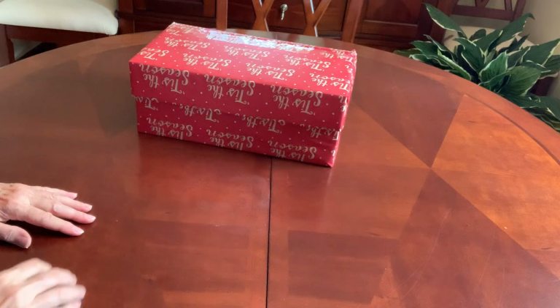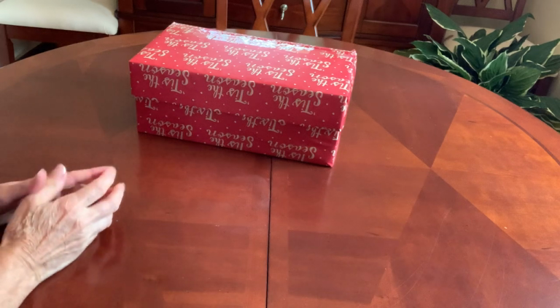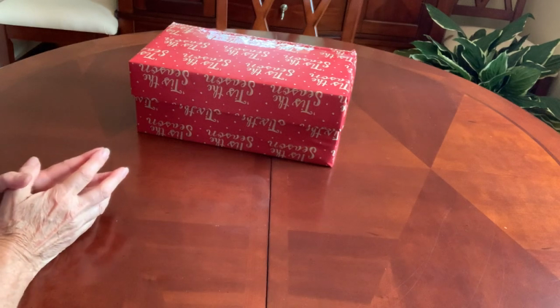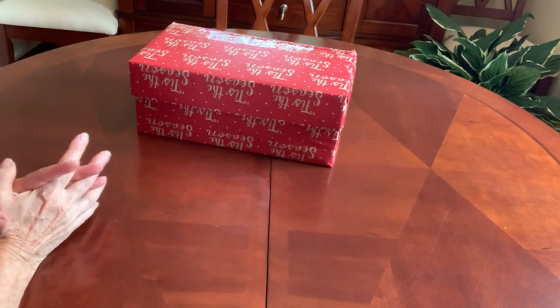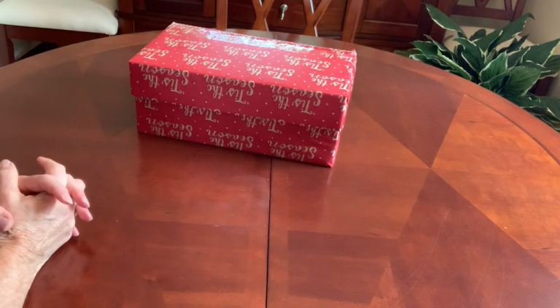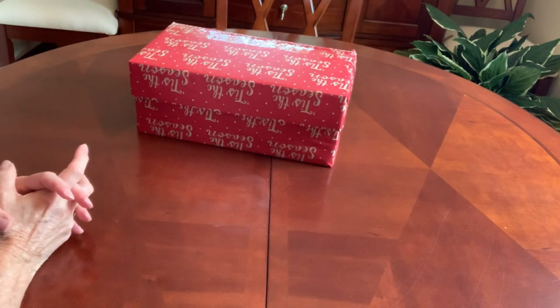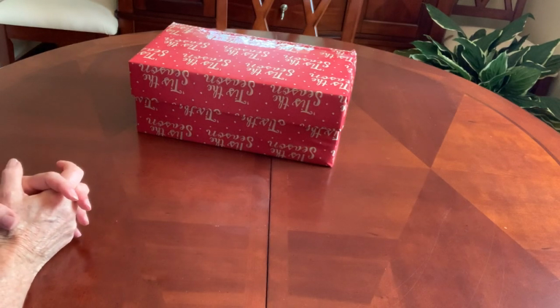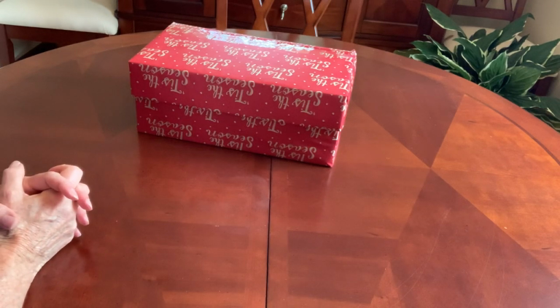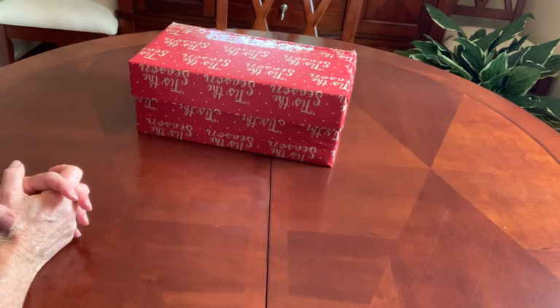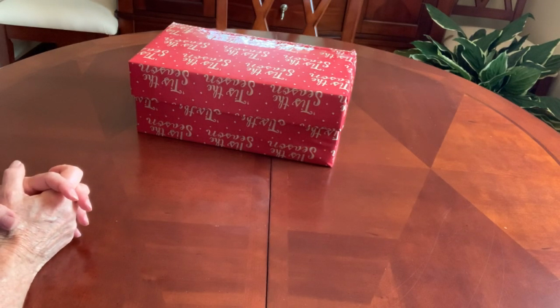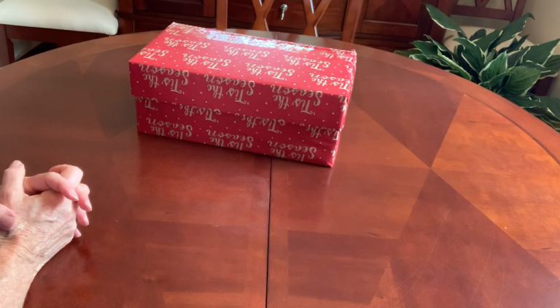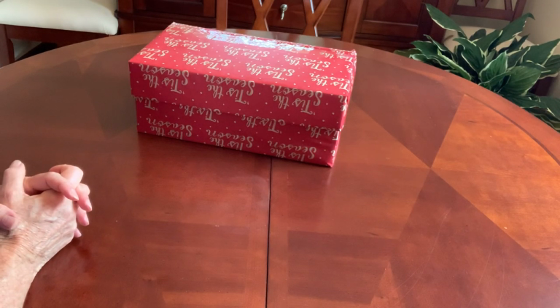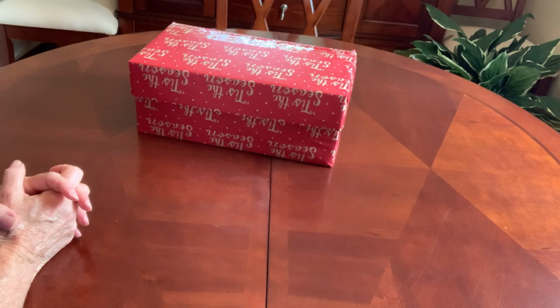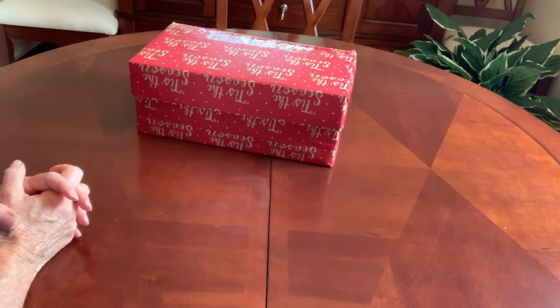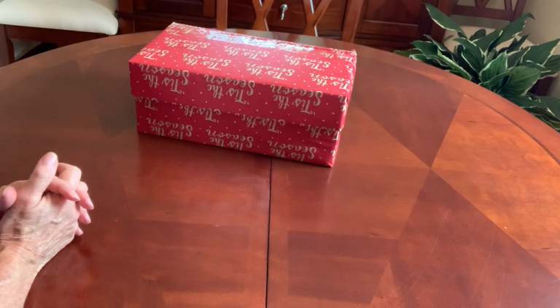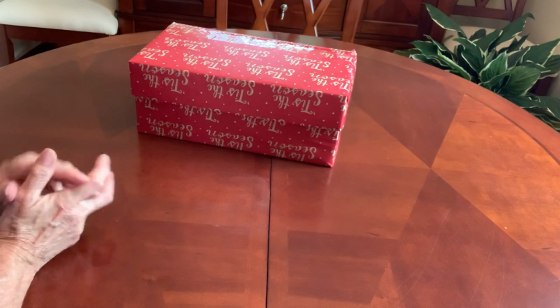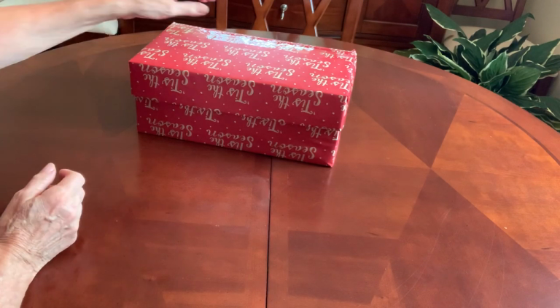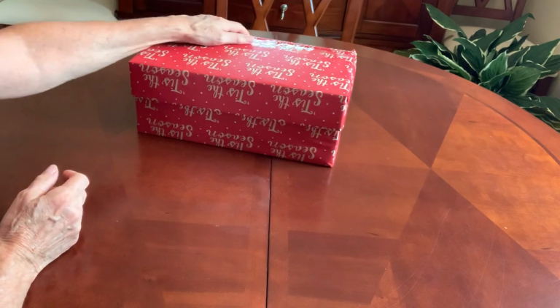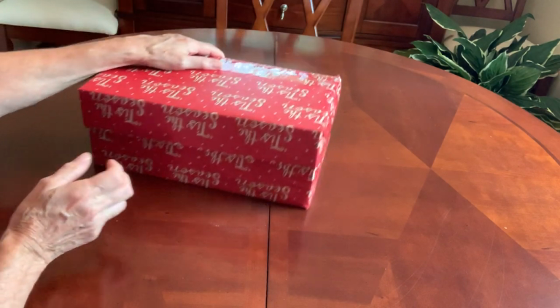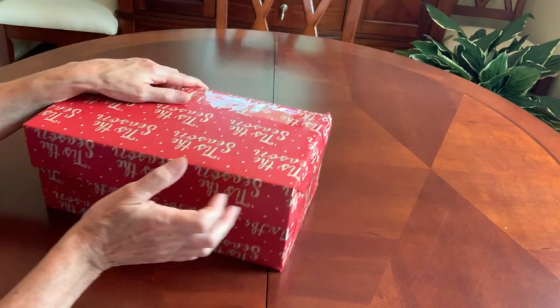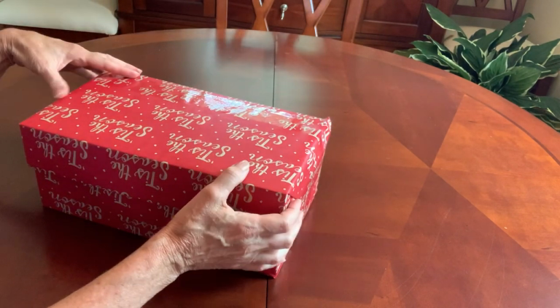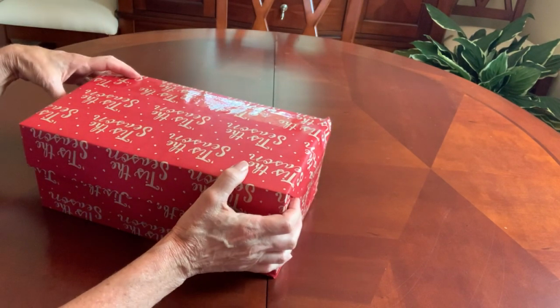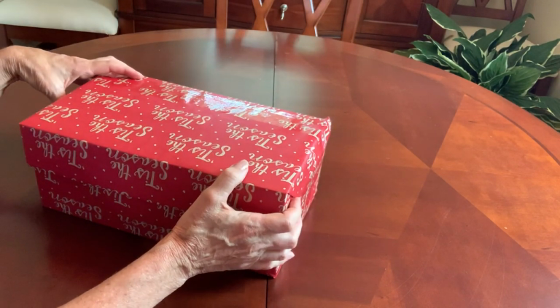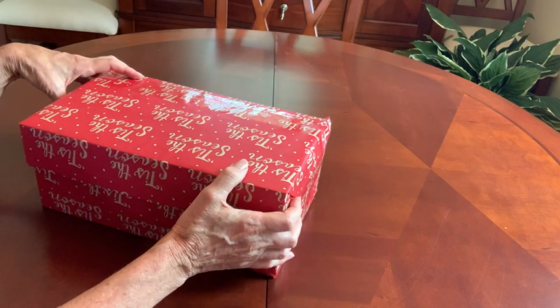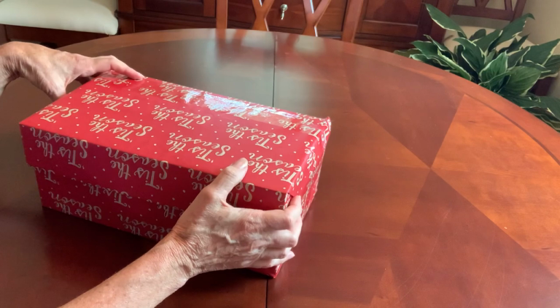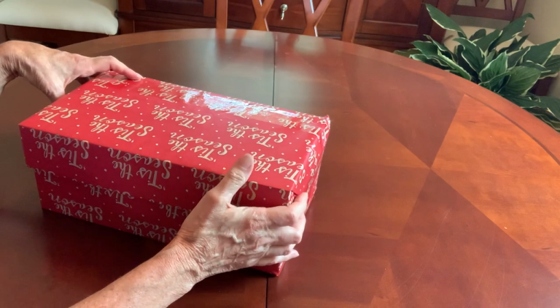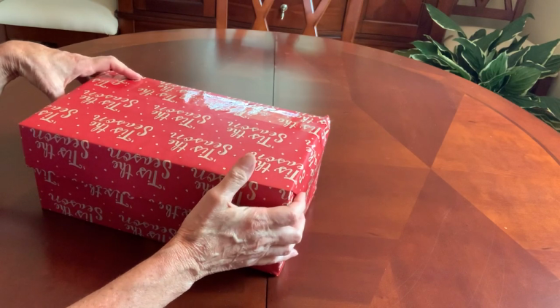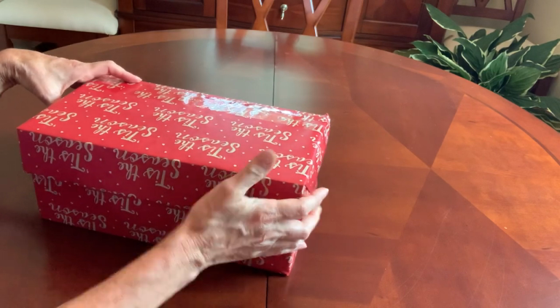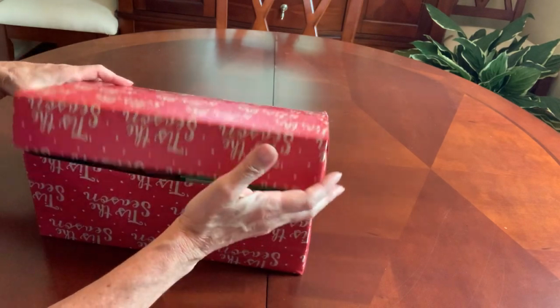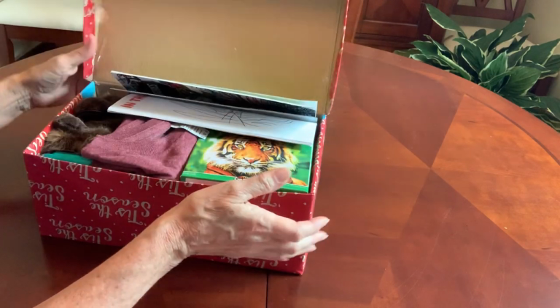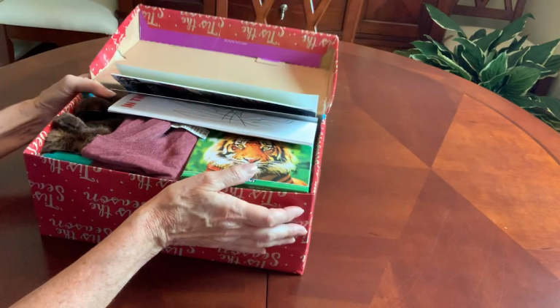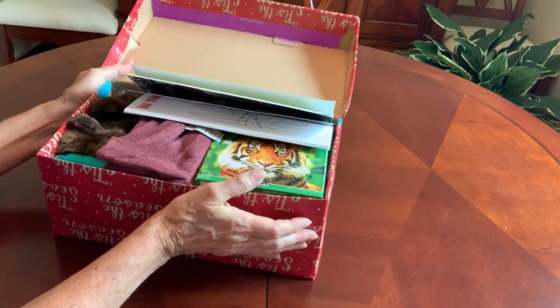Hi, welcome back to Bird Feed. This is Trish. I have another Operation Christmas Child Unboxing. This one is for a boy, ages 10 to 14, and it's a jungle safari theme.